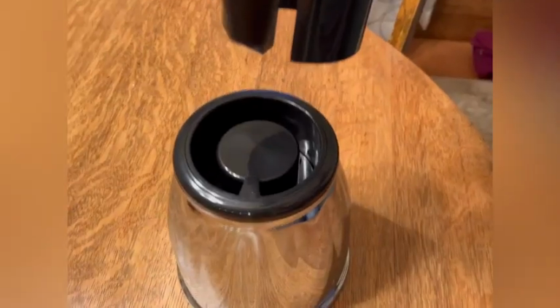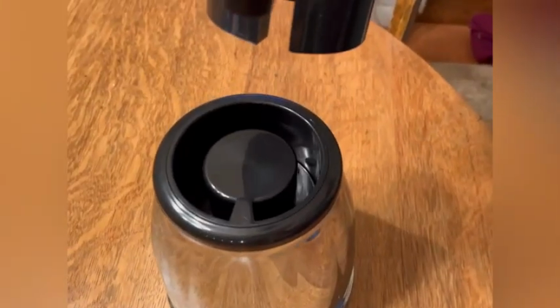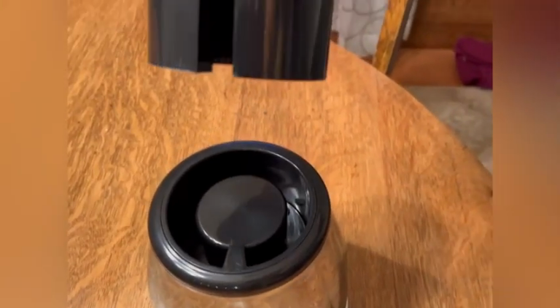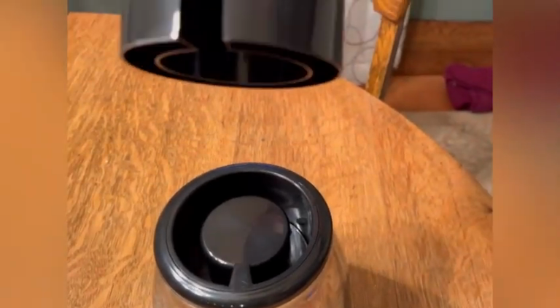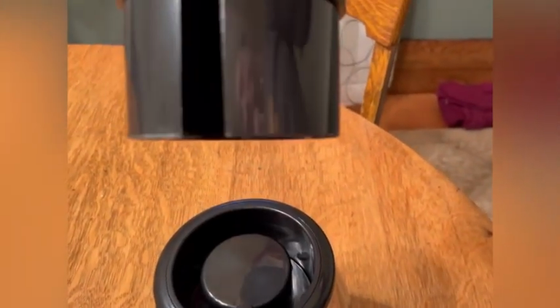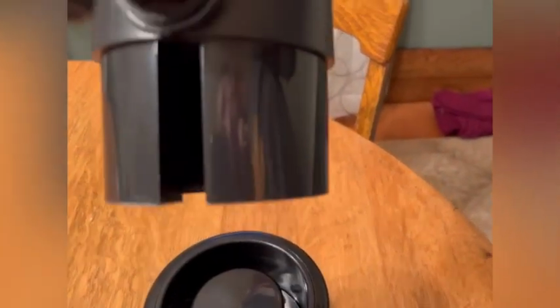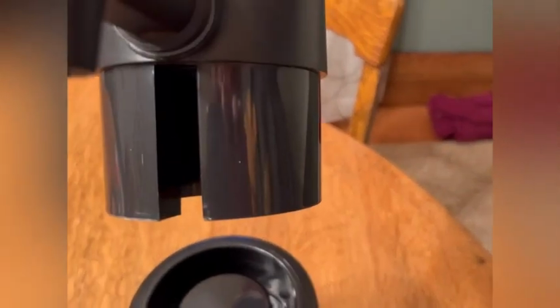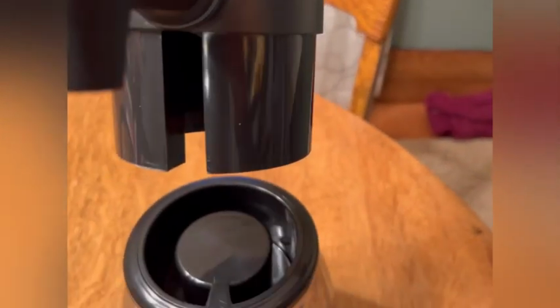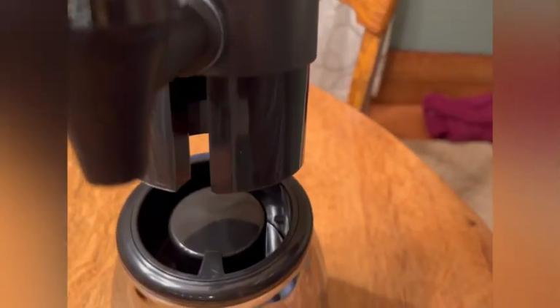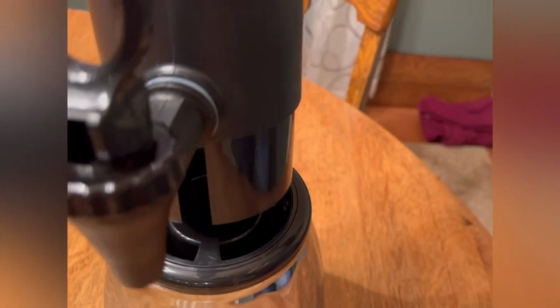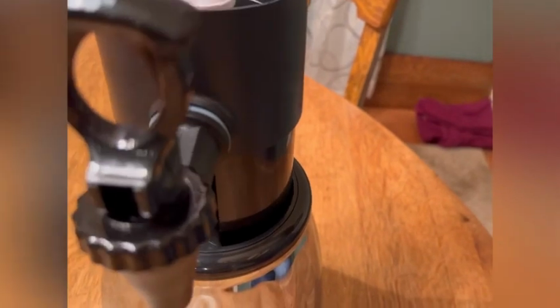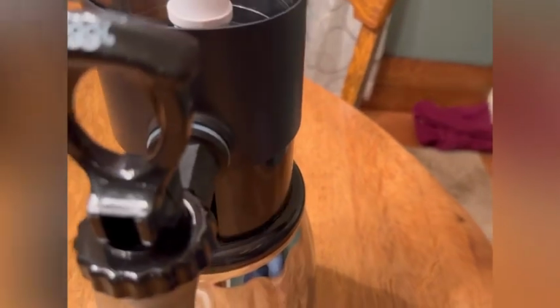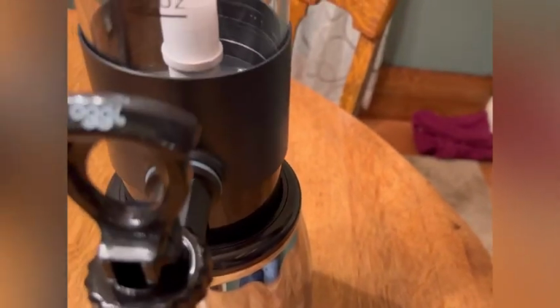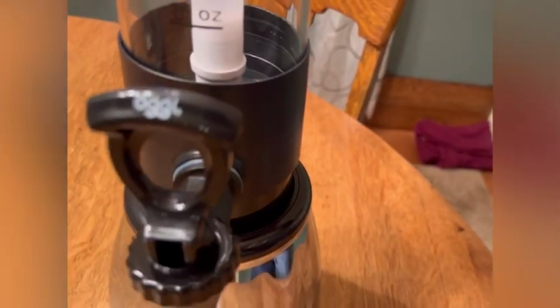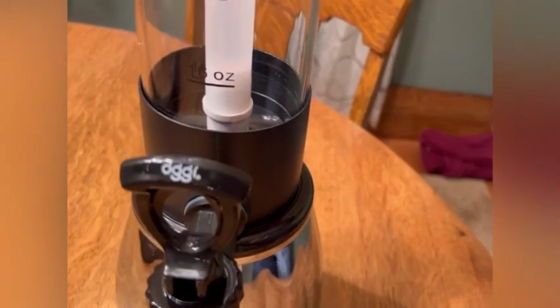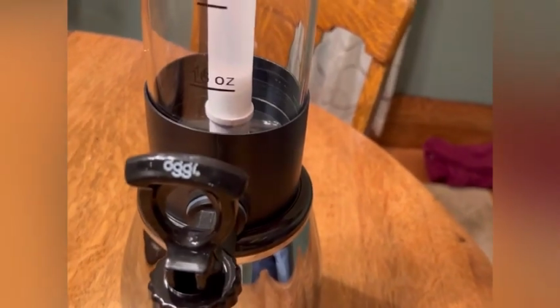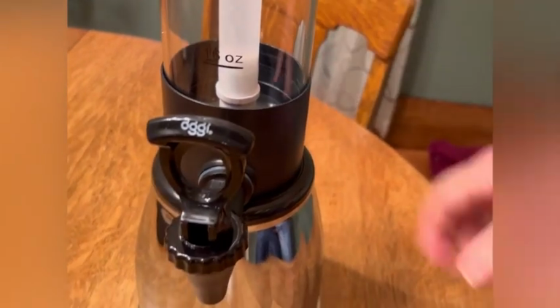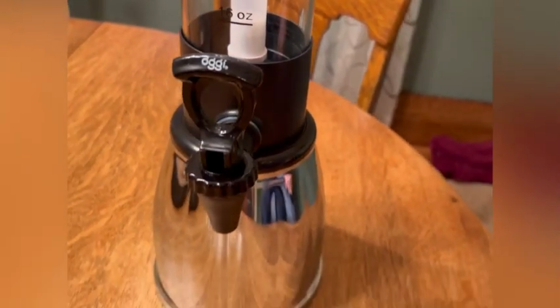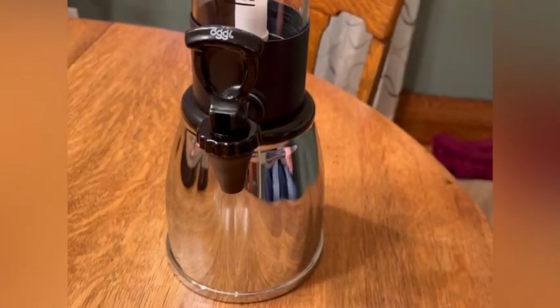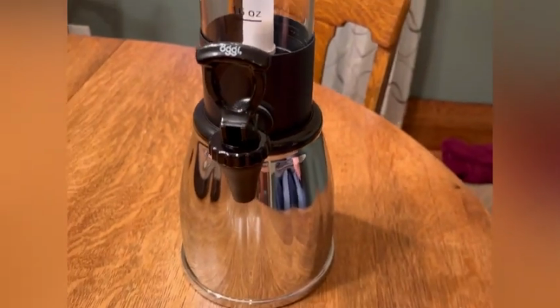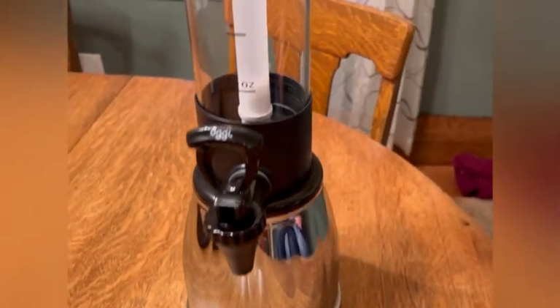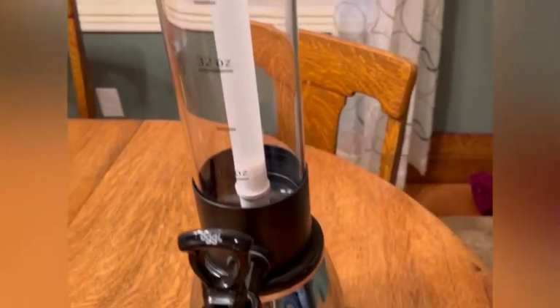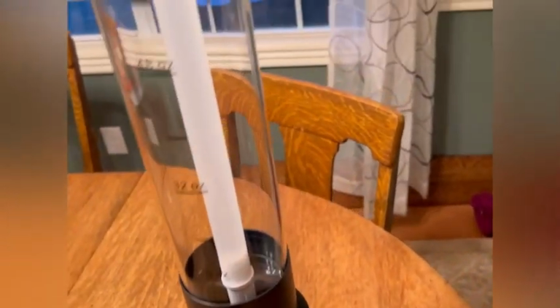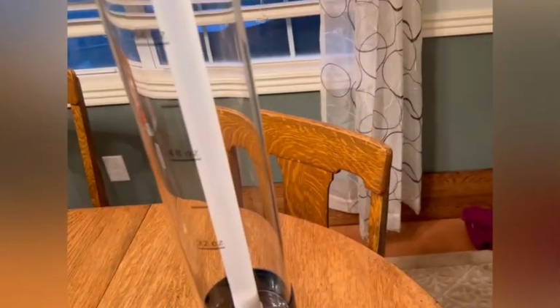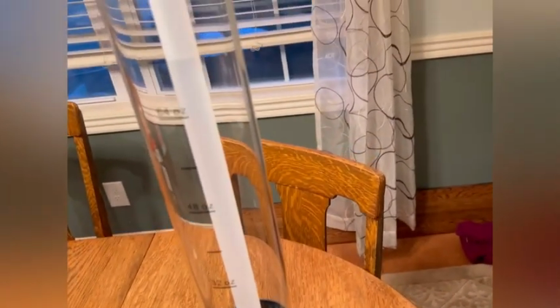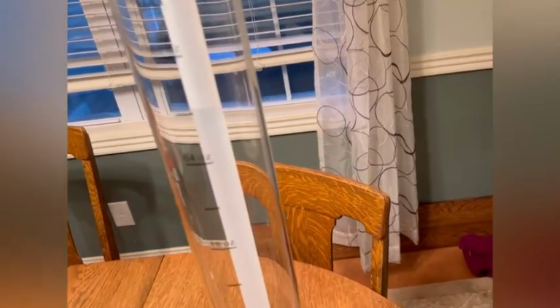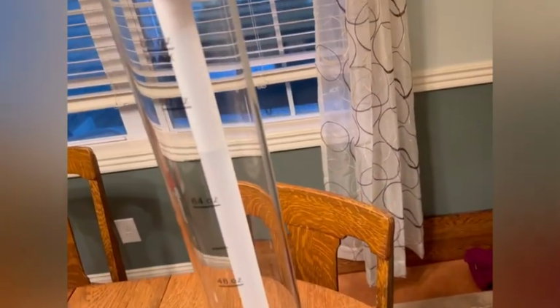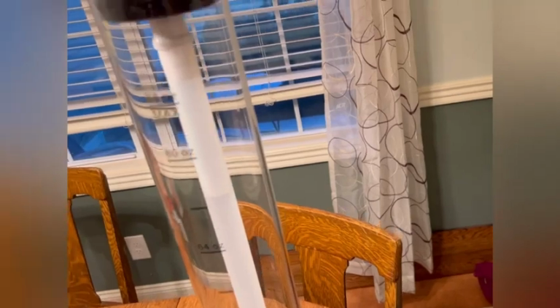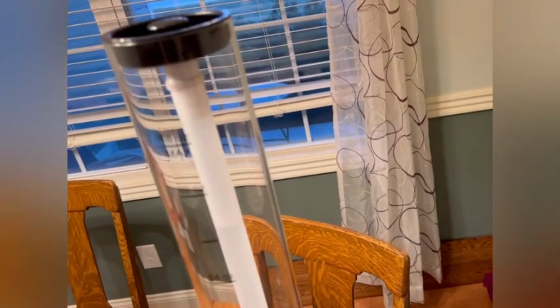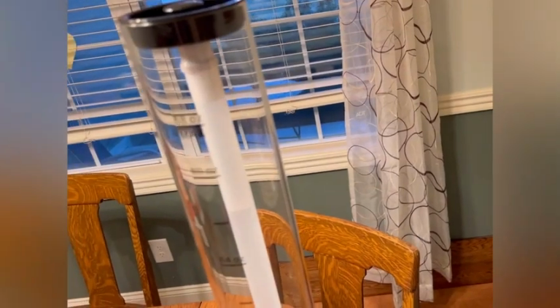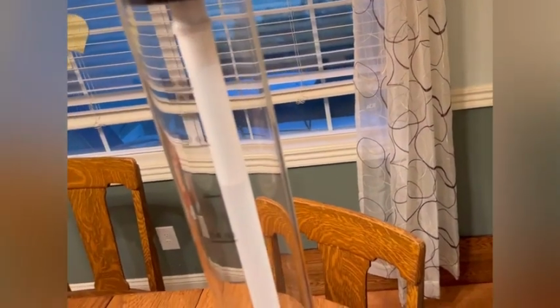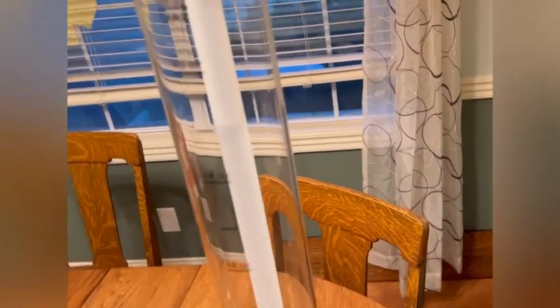To put it together, the tower — you can see that little slit in the base and it lines up right there with the bottom, and it slides right on.